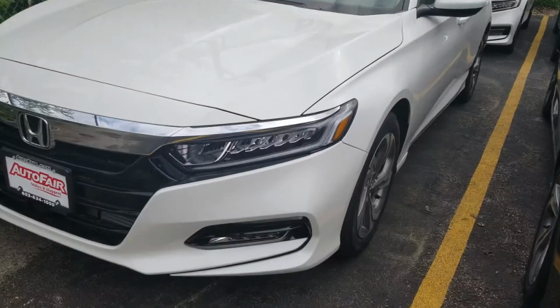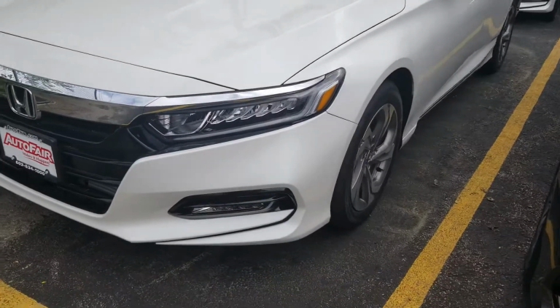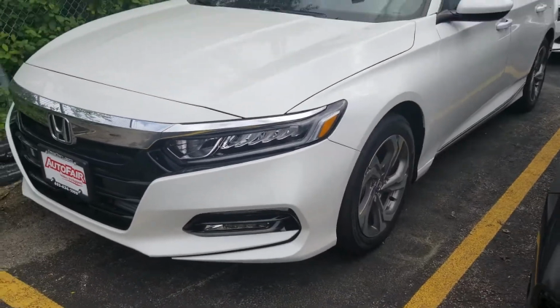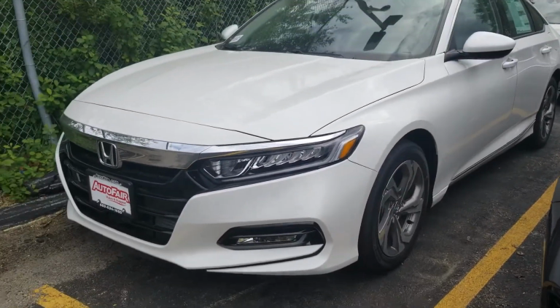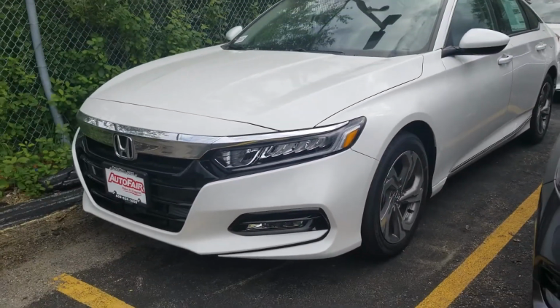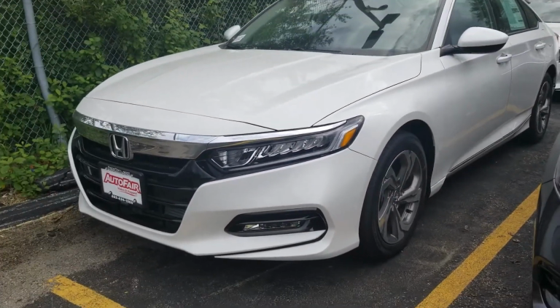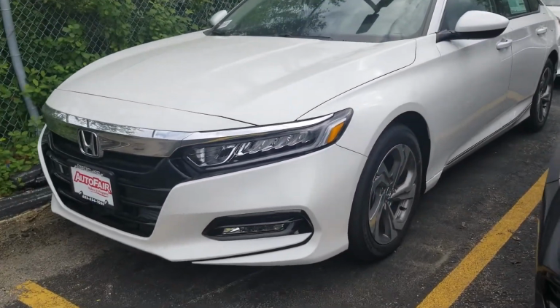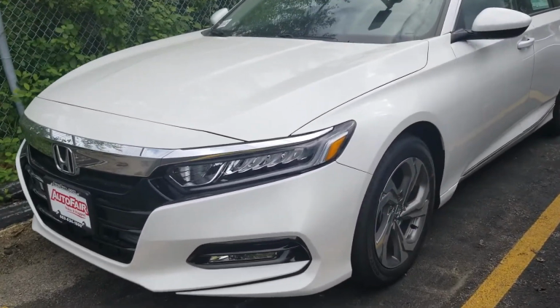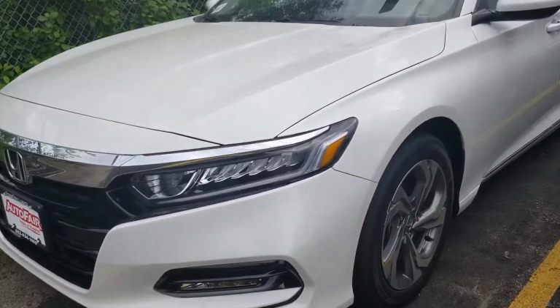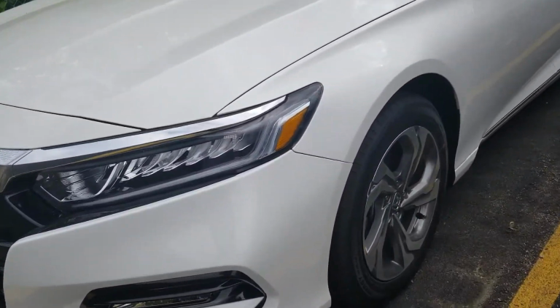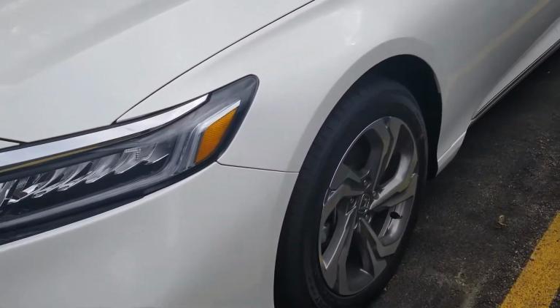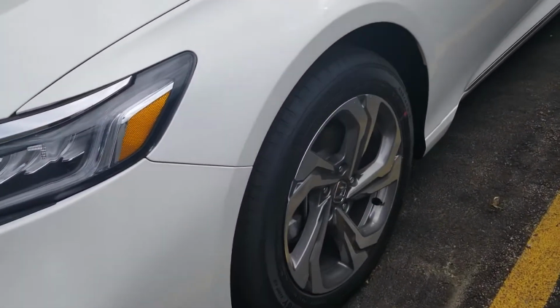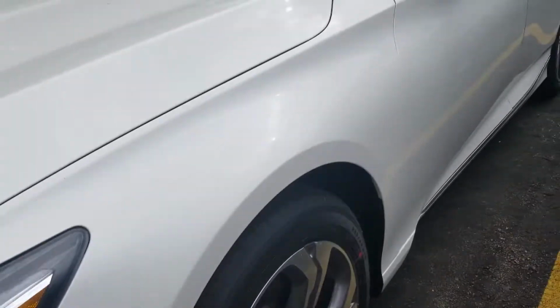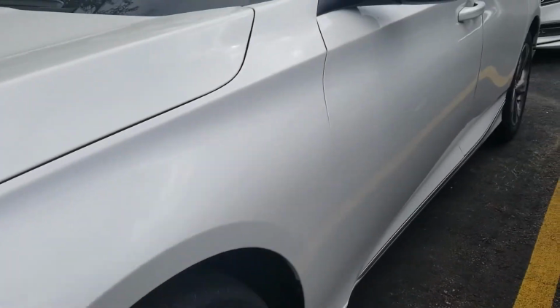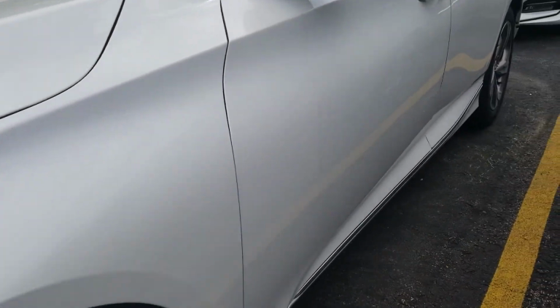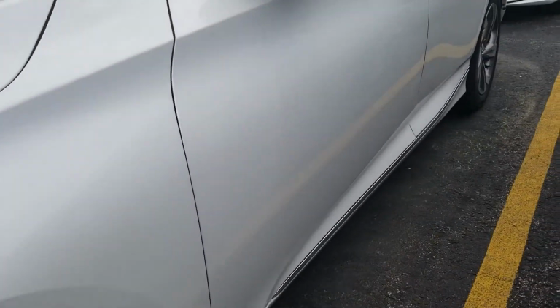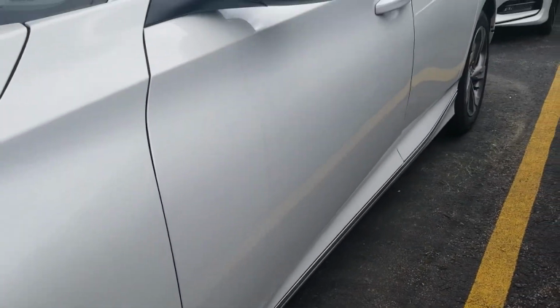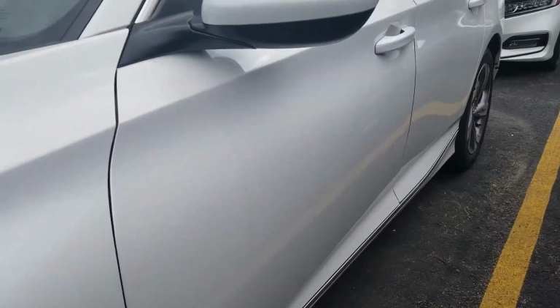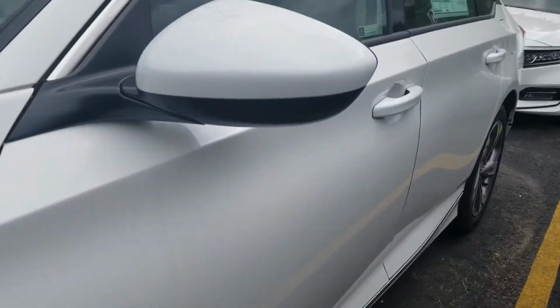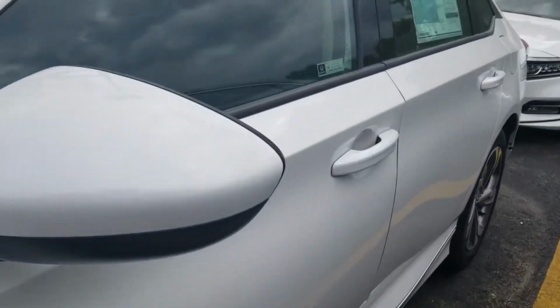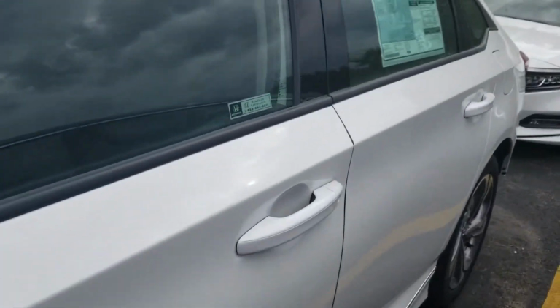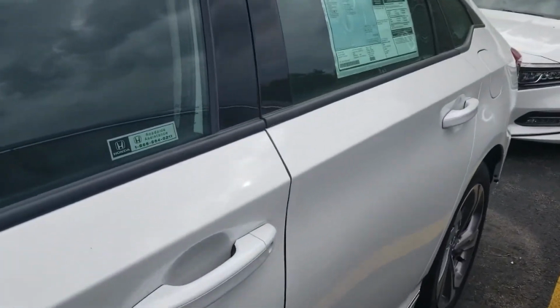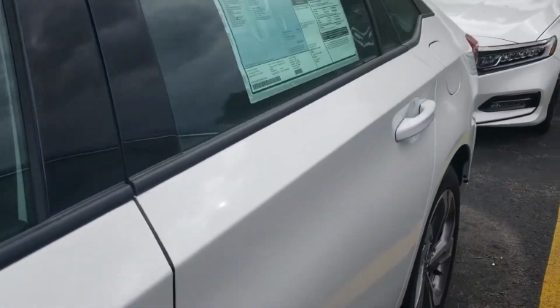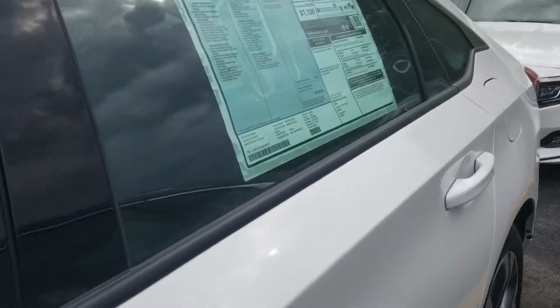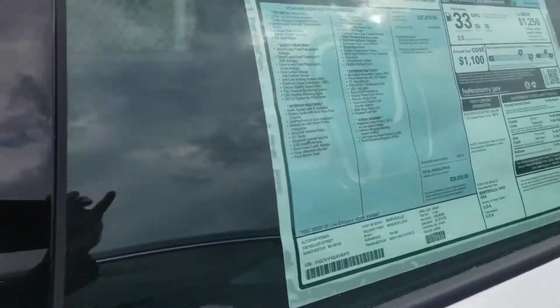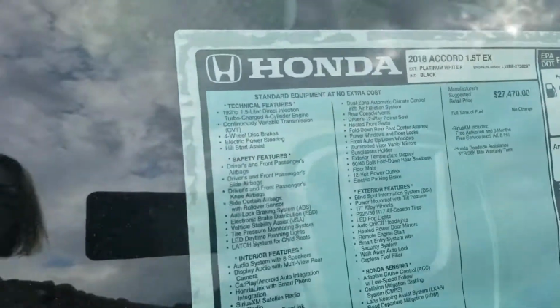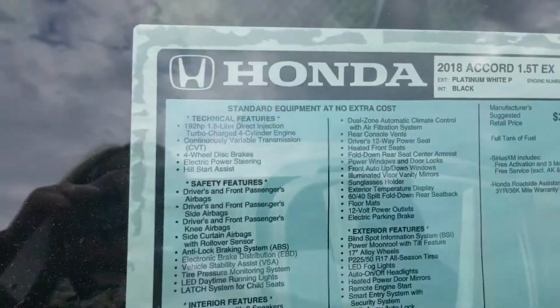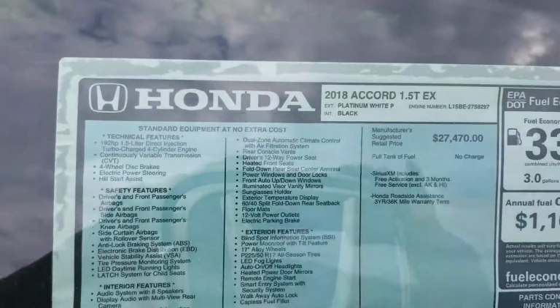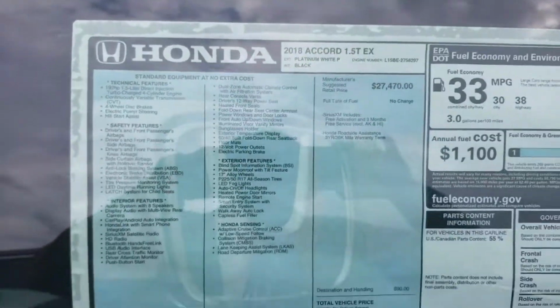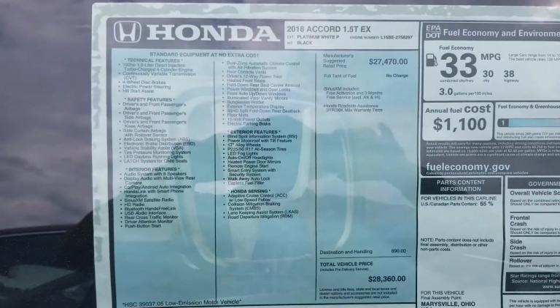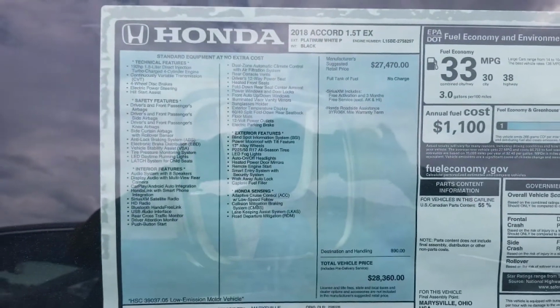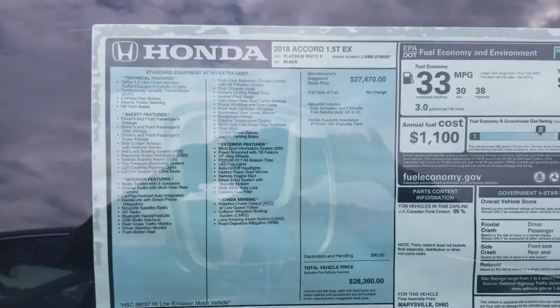You see the LED headlights, LED fog lights, nice alloy wheels. We have the chrome finishers here. It's the EX 1.5 turbo.